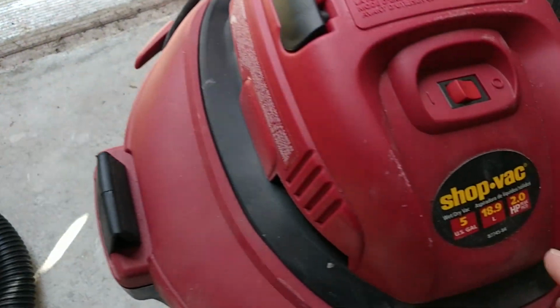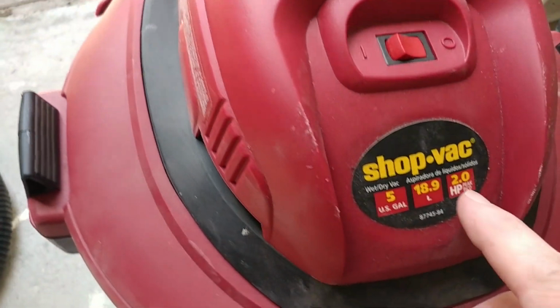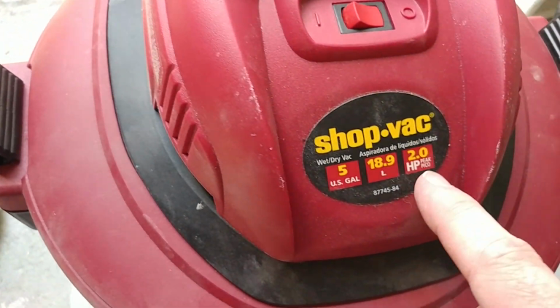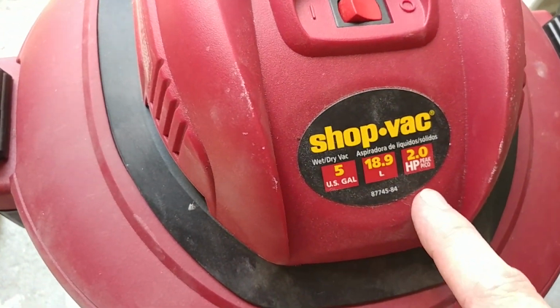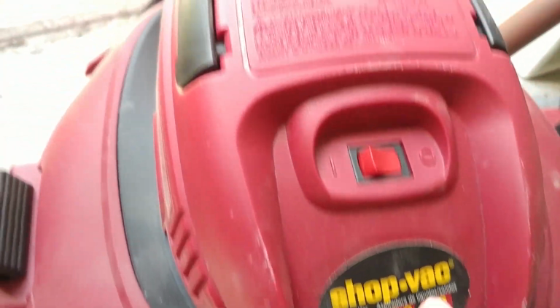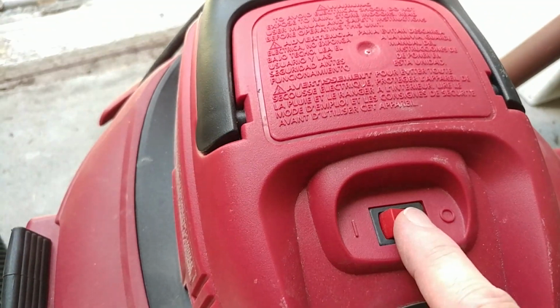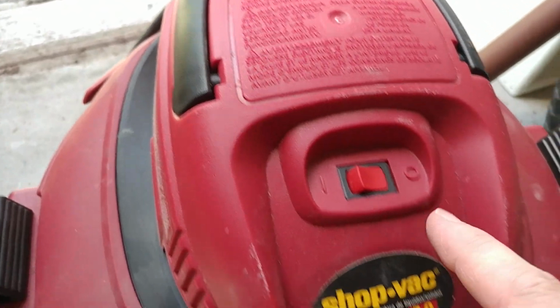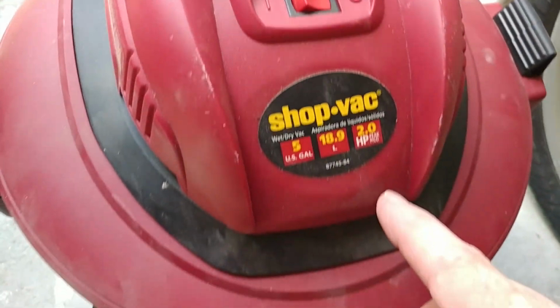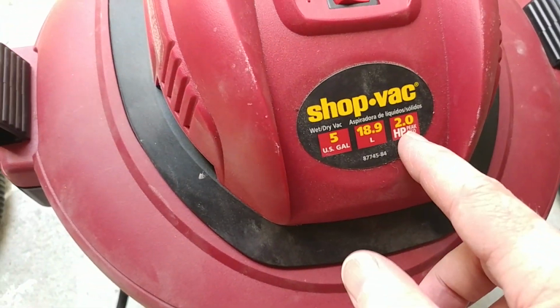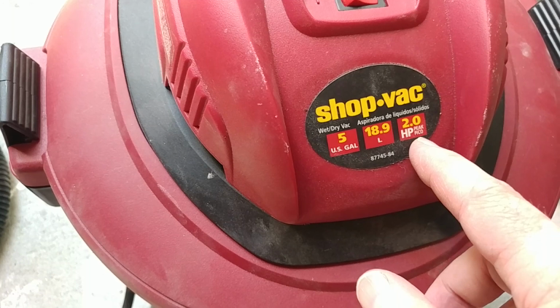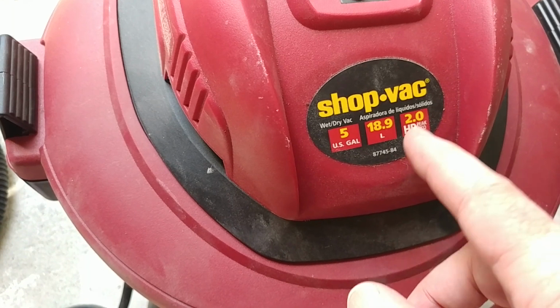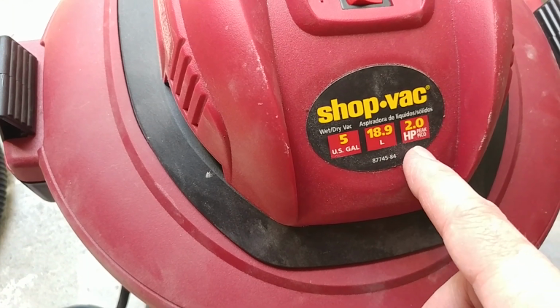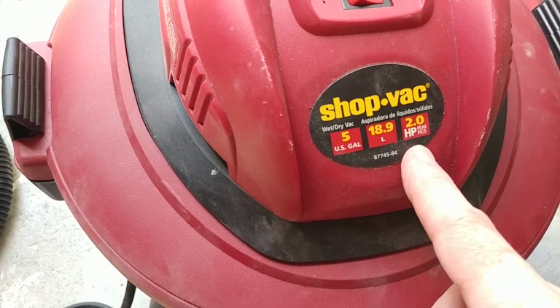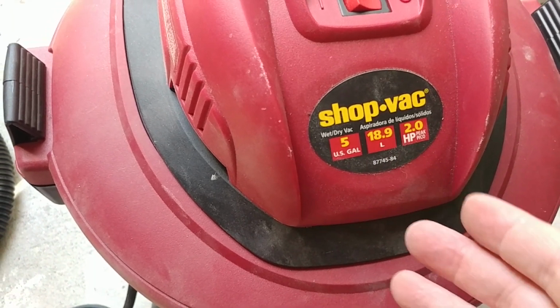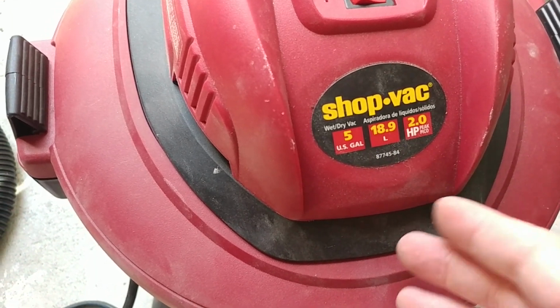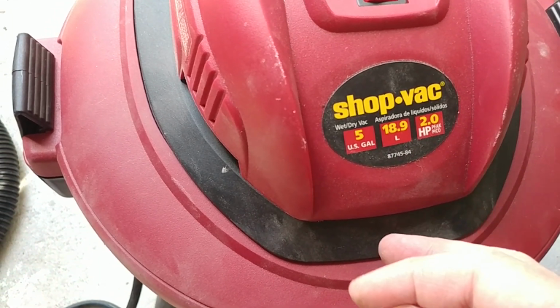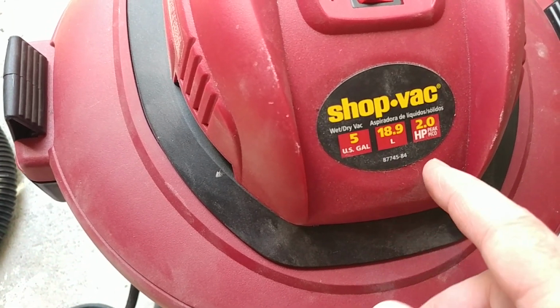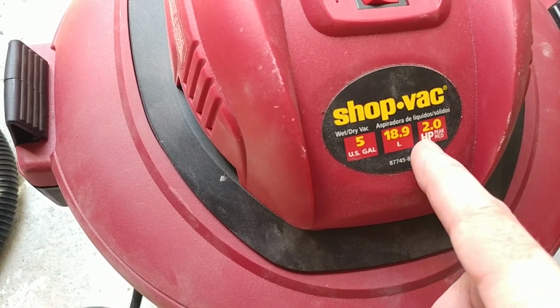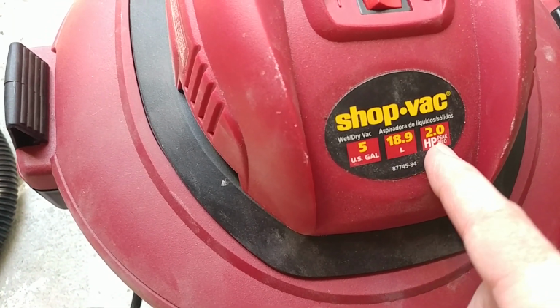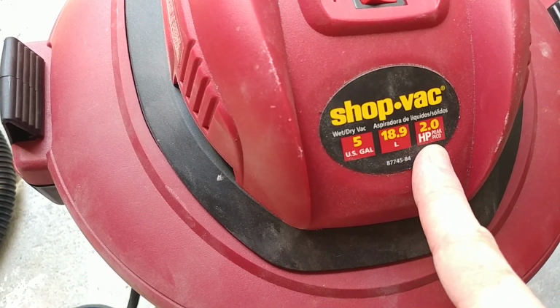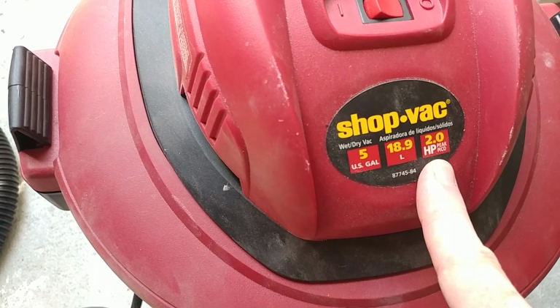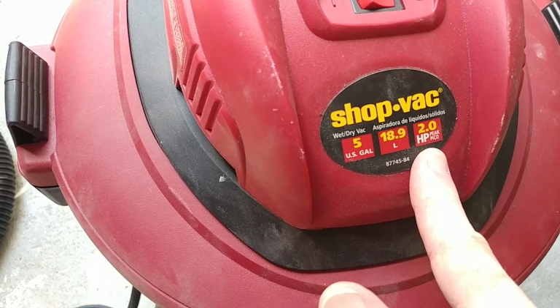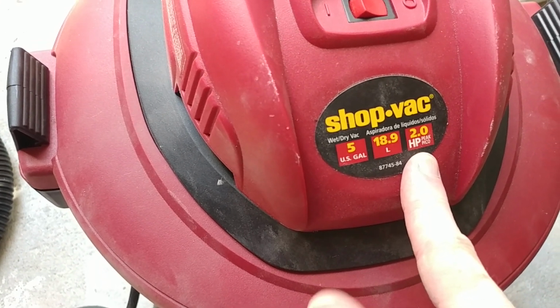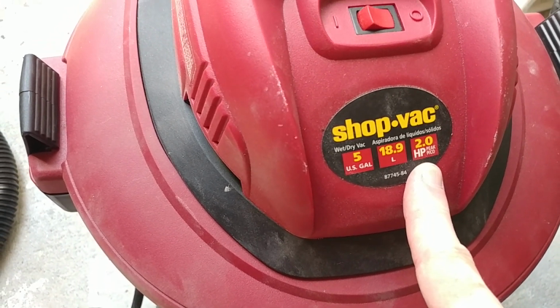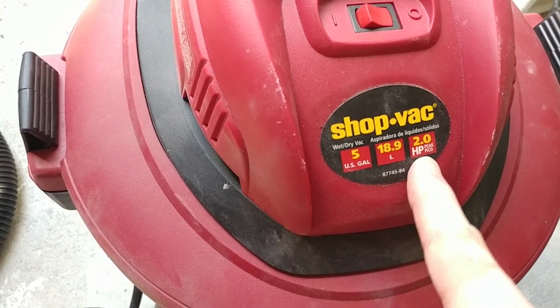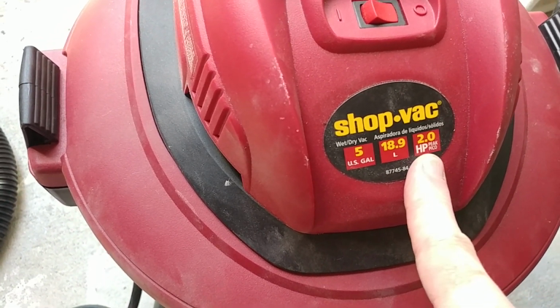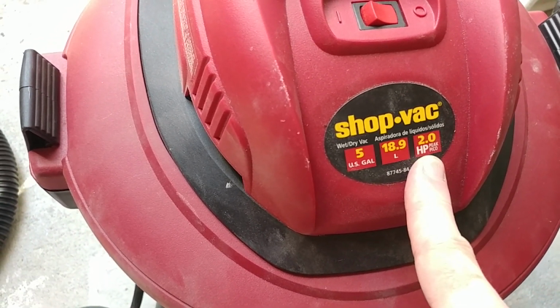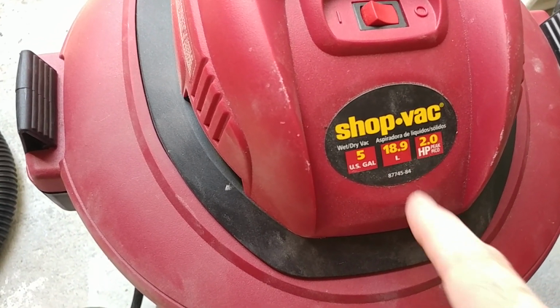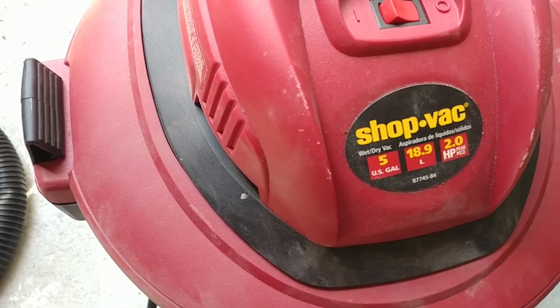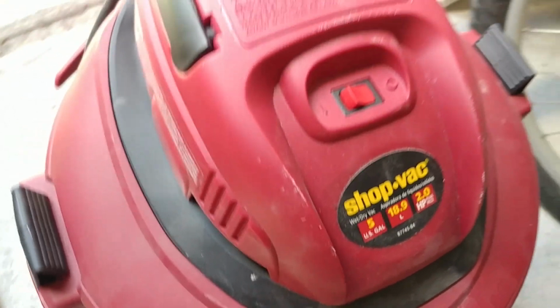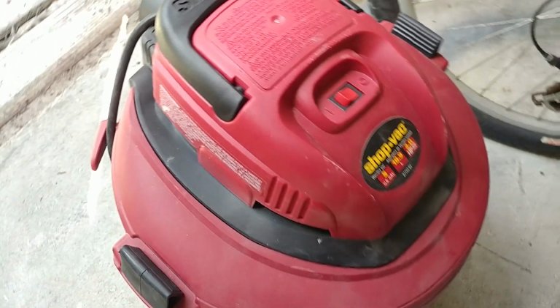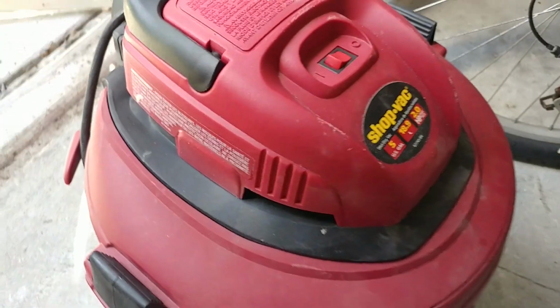This thing might peak when you turn it on for a few milliseconds at two horsepower — say around 1500 watts — but it does not run at two horsepower continuous. It looks like it's a little over one horsepower, maybe a horsepower and a quarter.